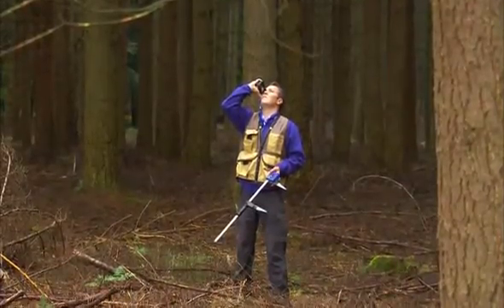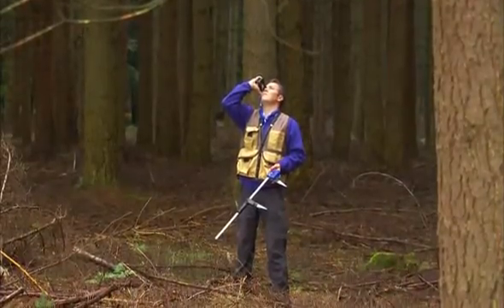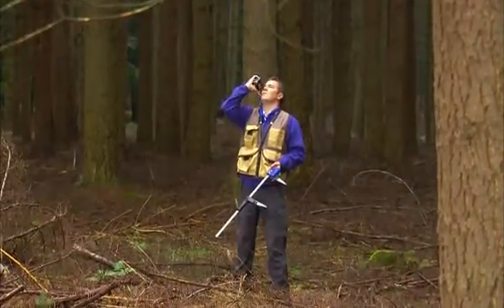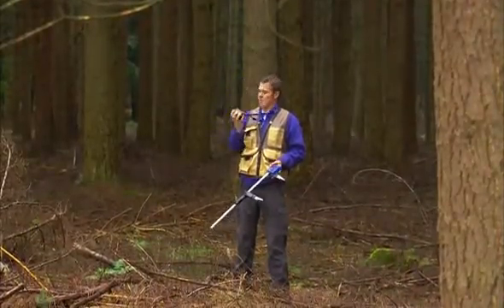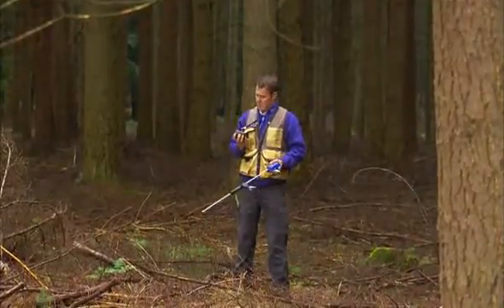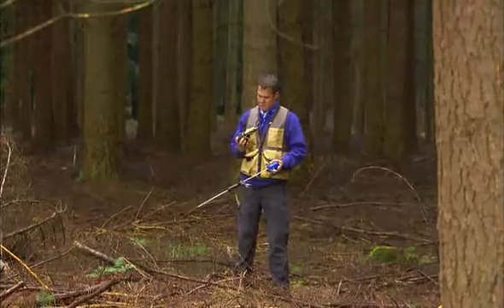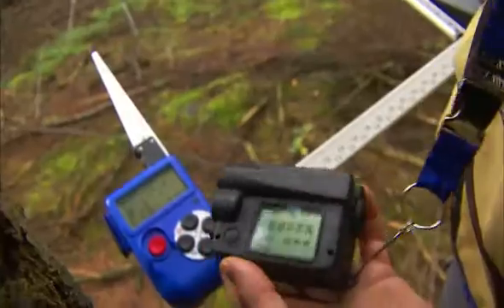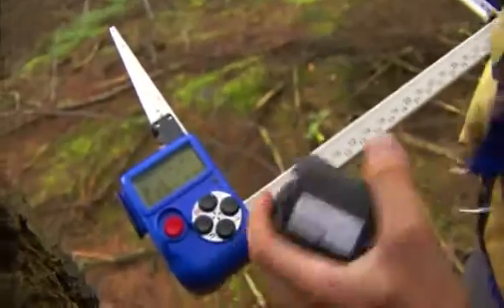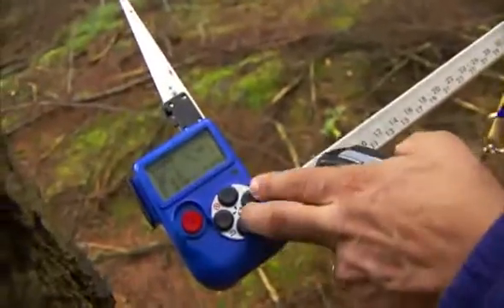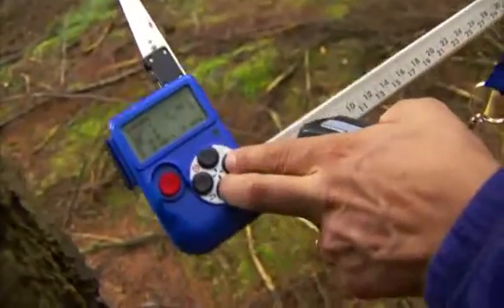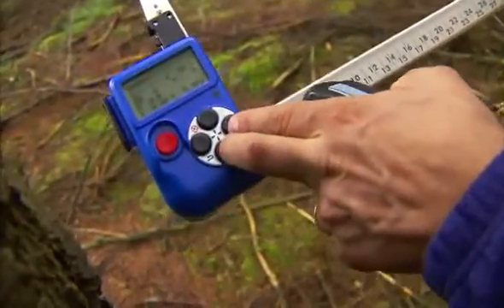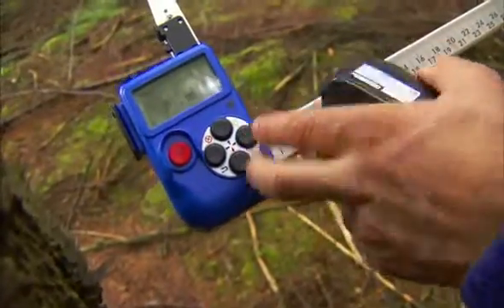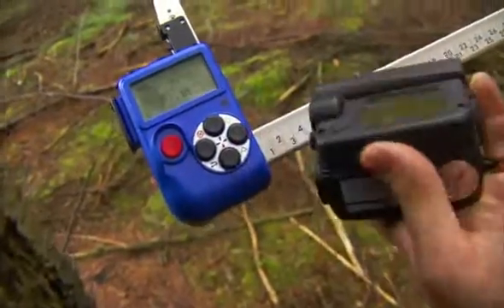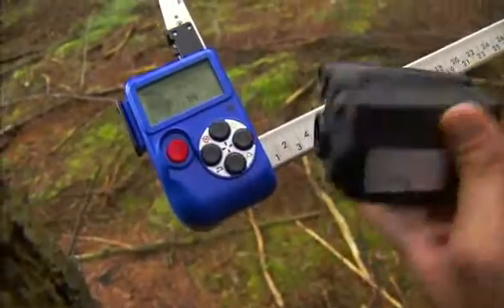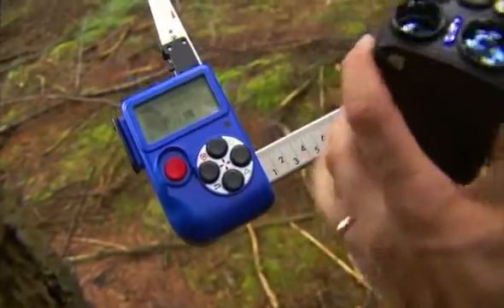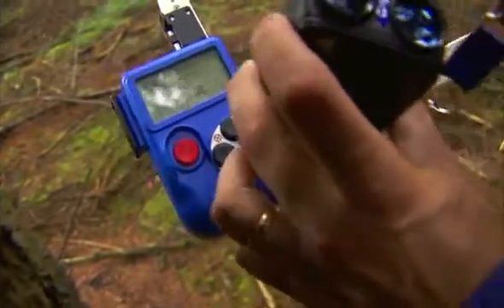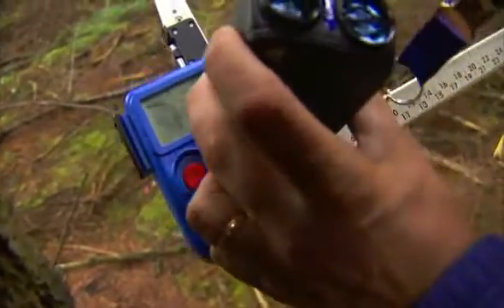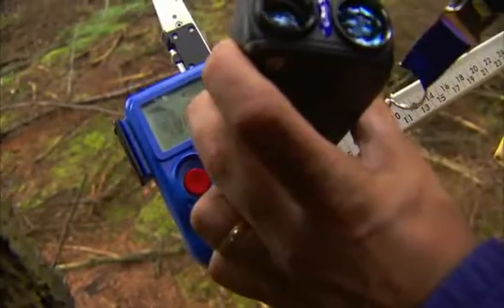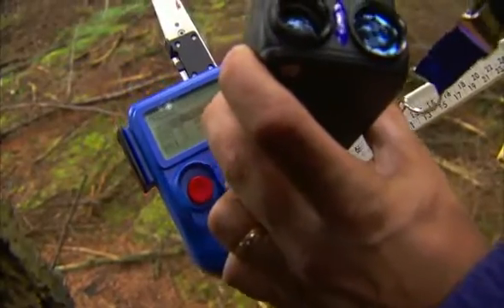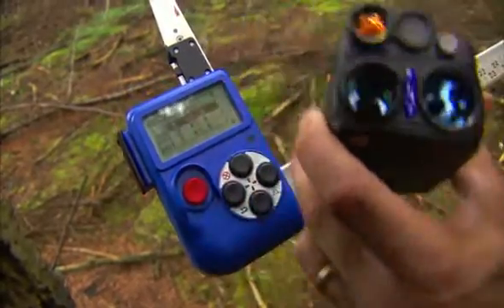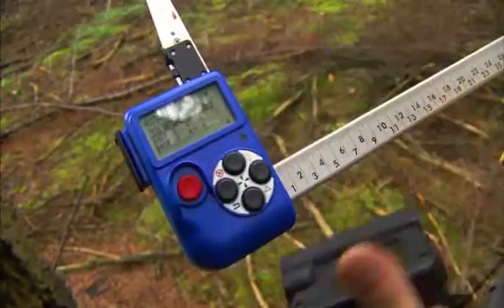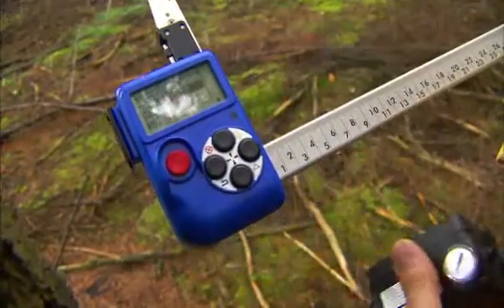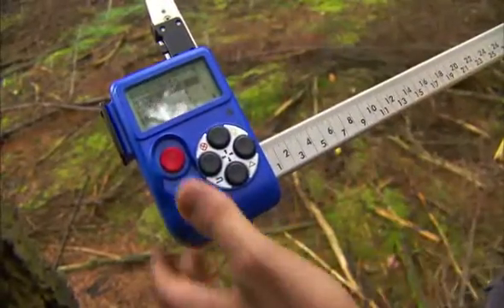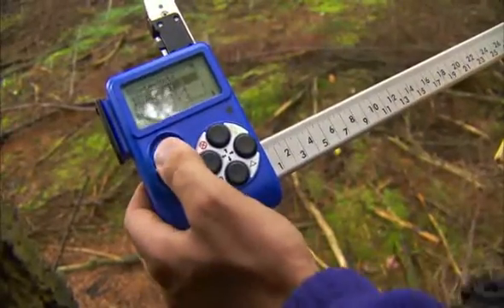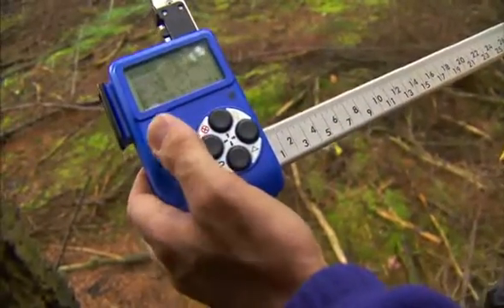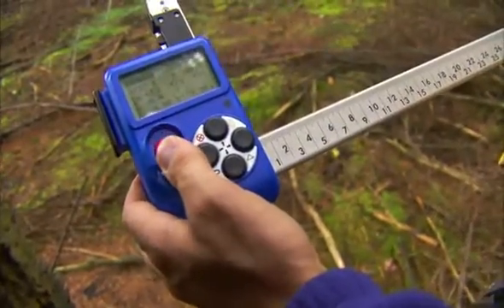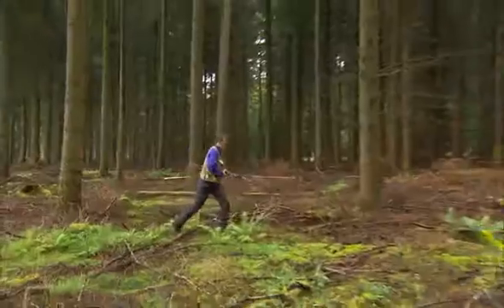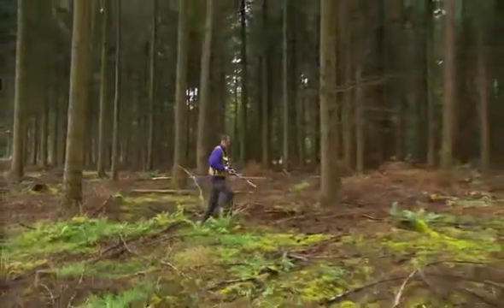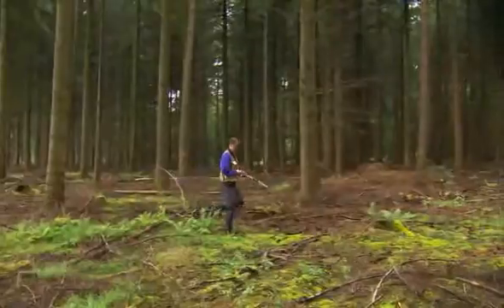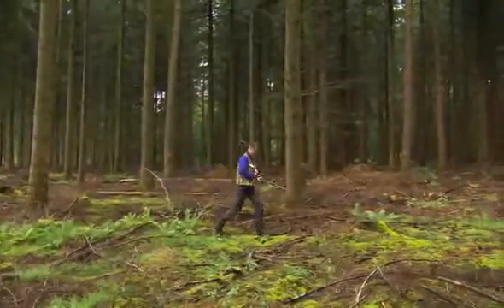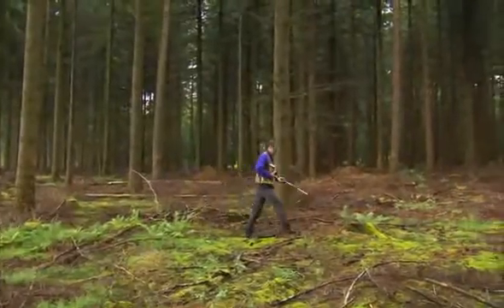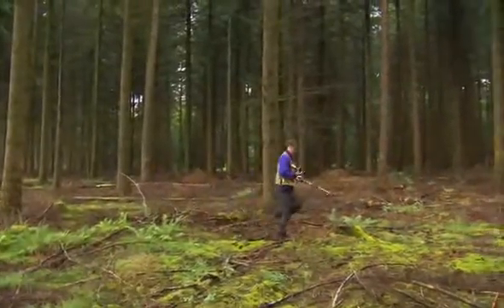Transfer results from the Postex laser with Bluetooth or, as here, with infrared. The Postex laser uses both ultrasound and laser technology for accurate field measuring results, providing clear coordinates.